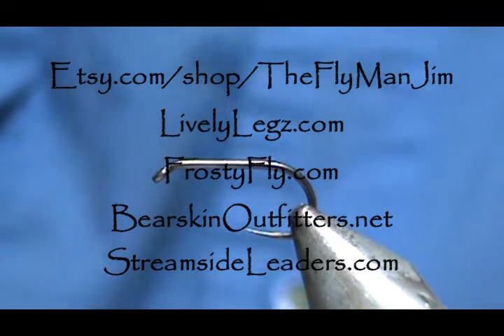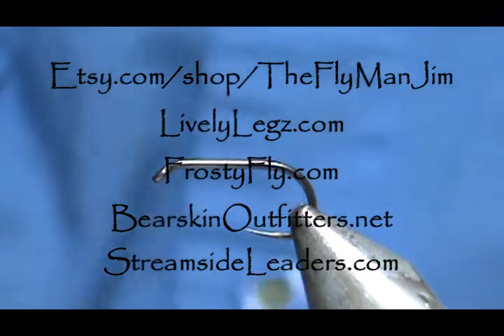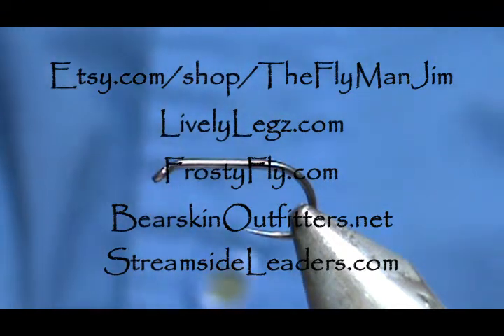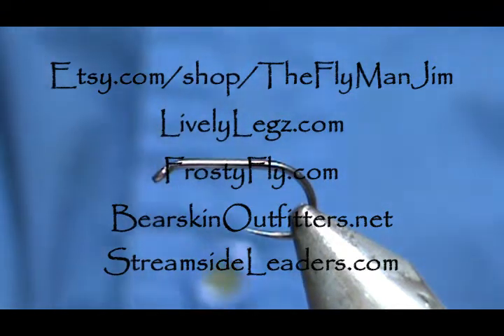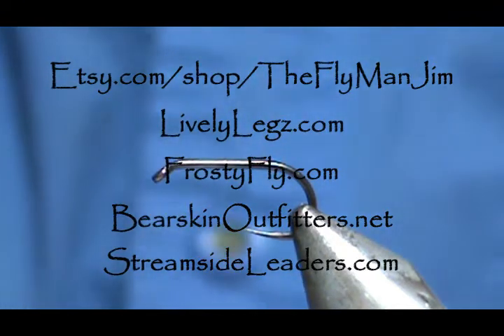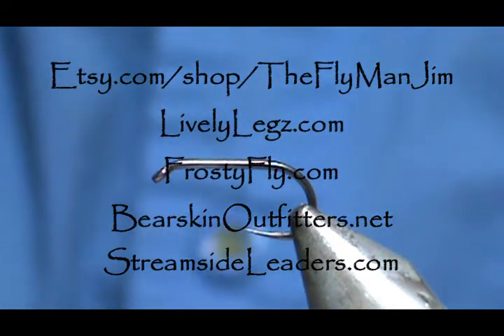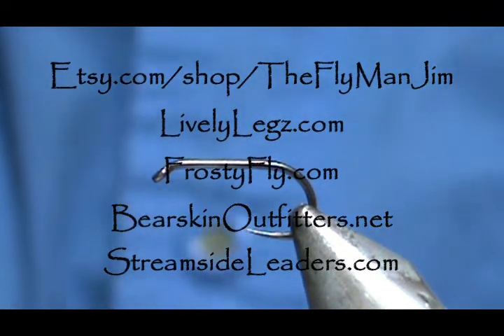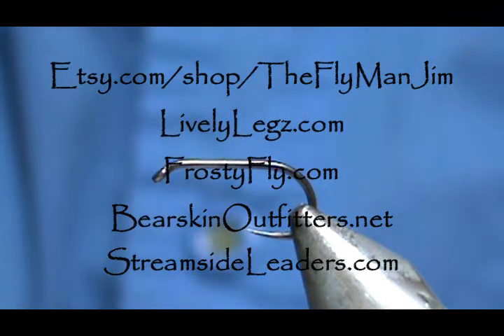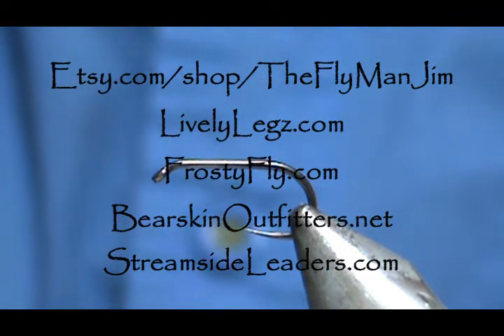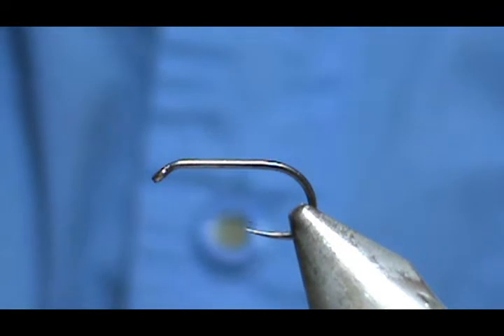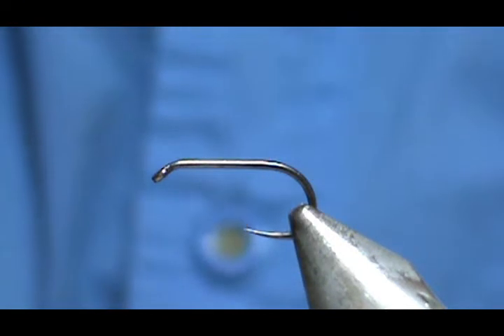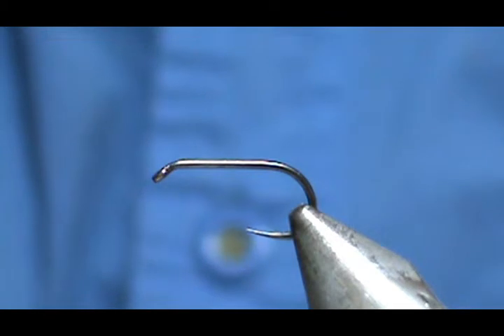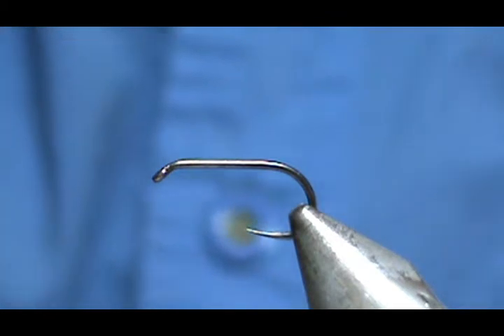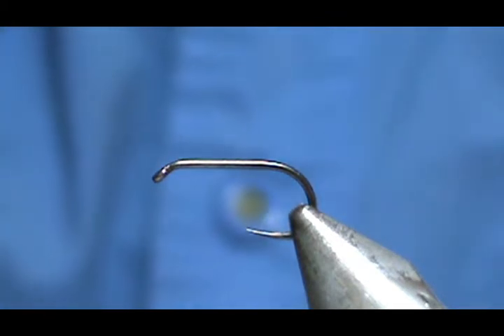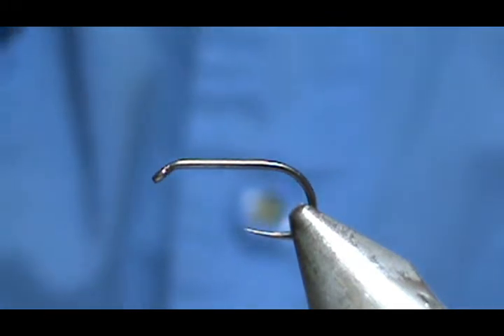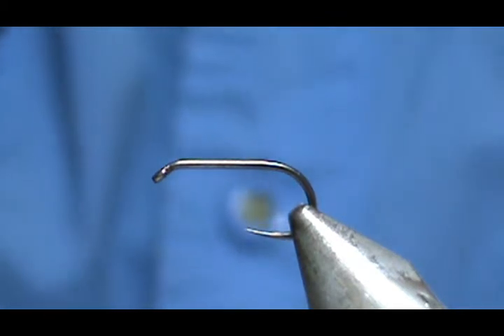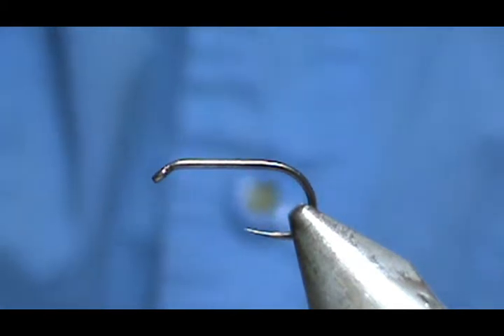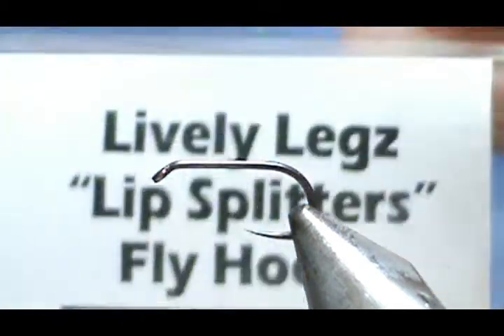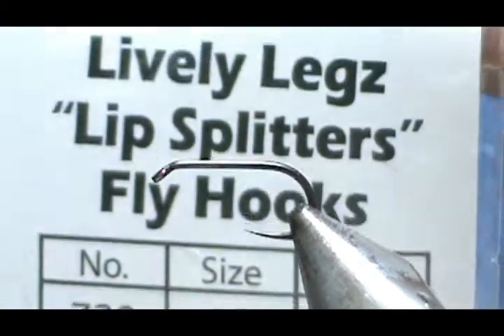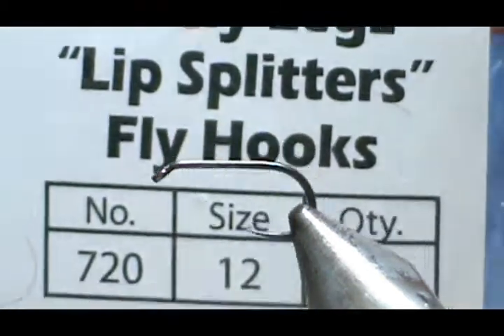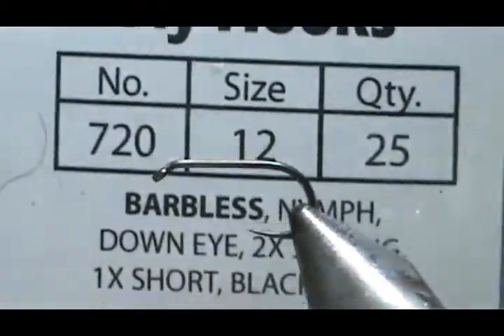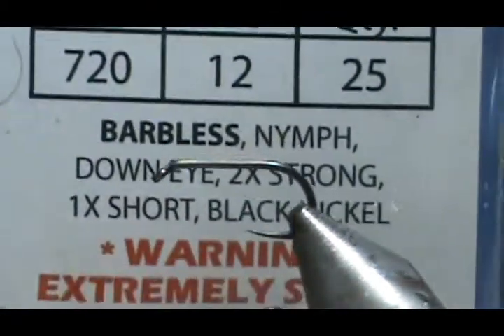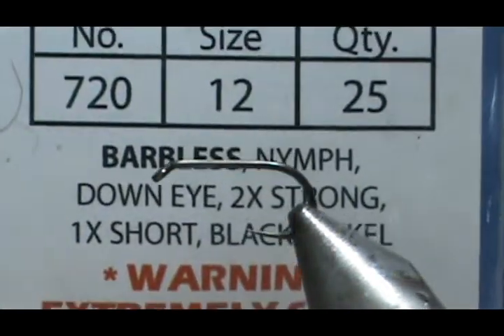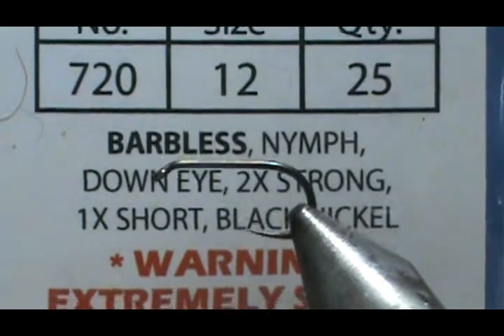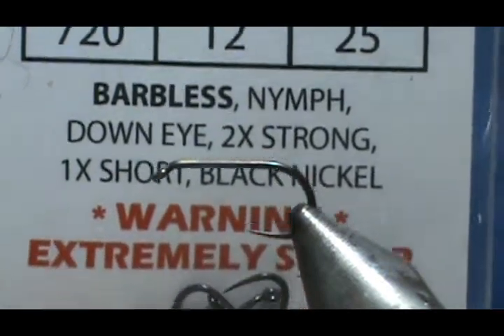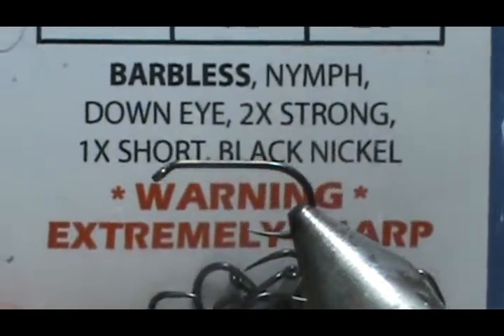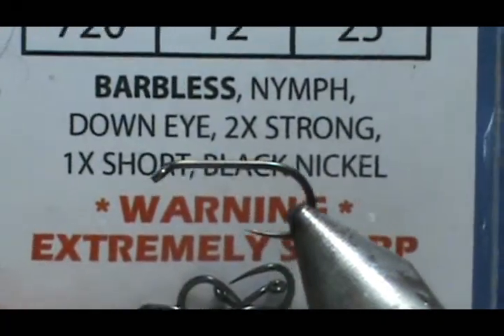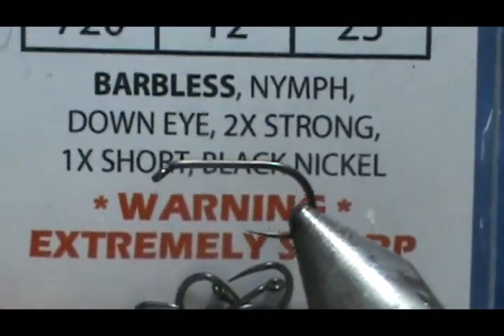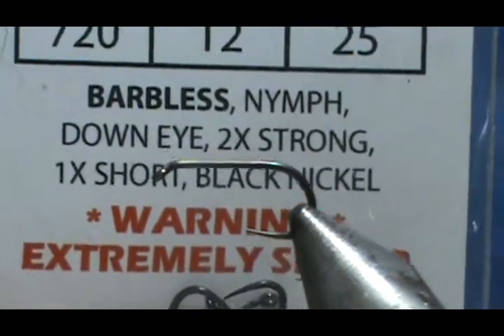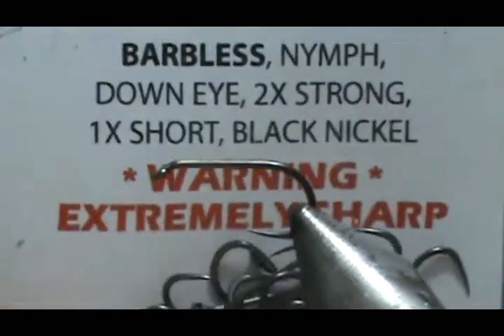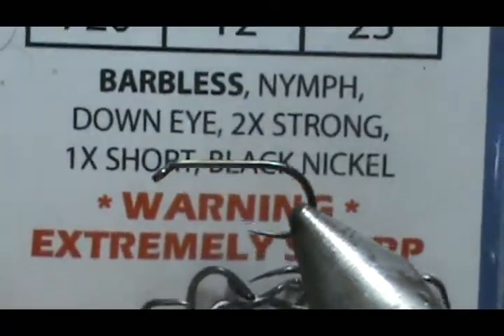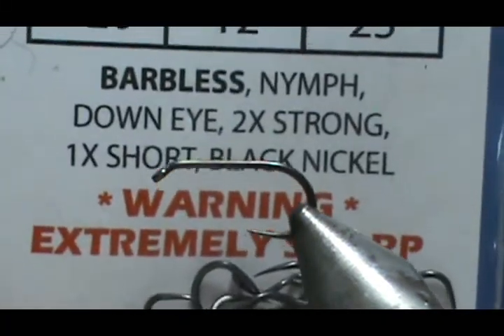Welcome back to another edition of fly tying with Jim Ashurit. Today I'm going to tie a blue quill wet fly. The hook I have in the vise is the Lively Legs 720, size 12 — a barbless nymph hook.